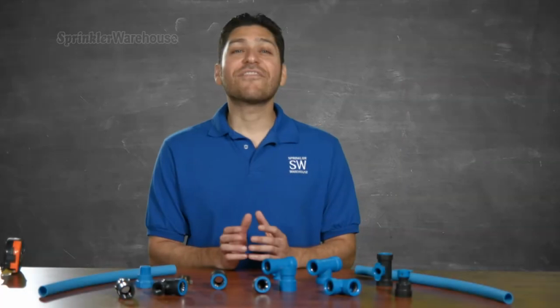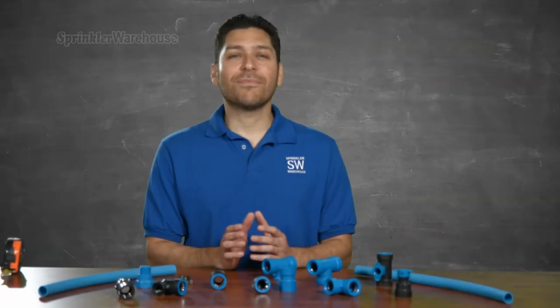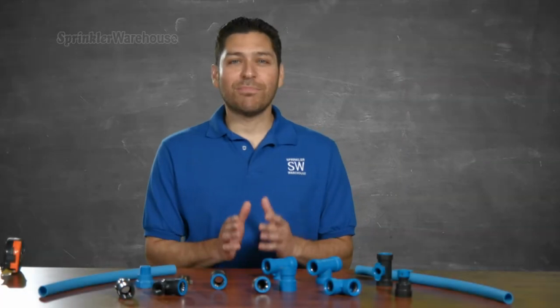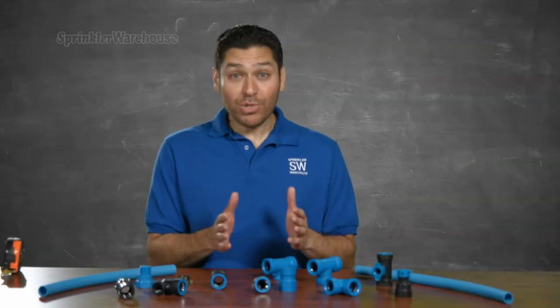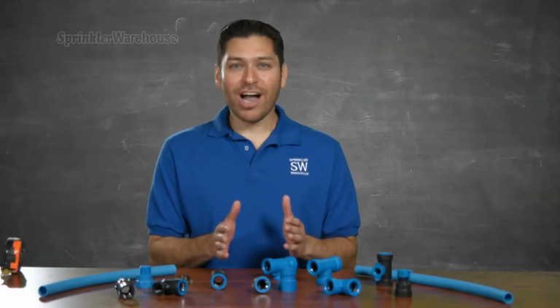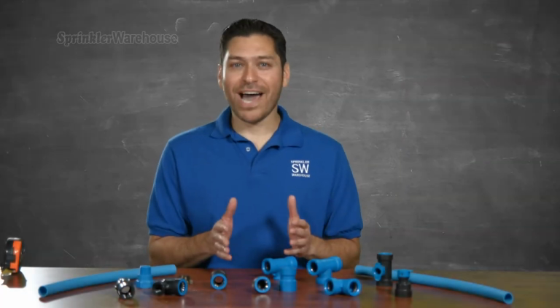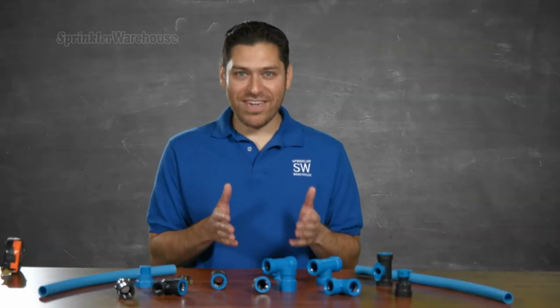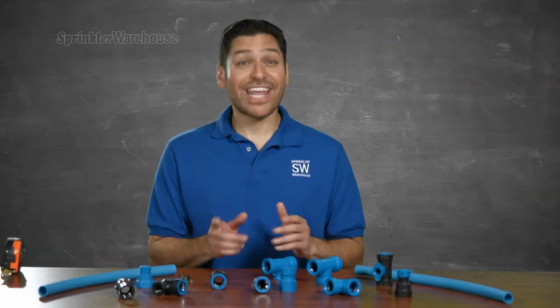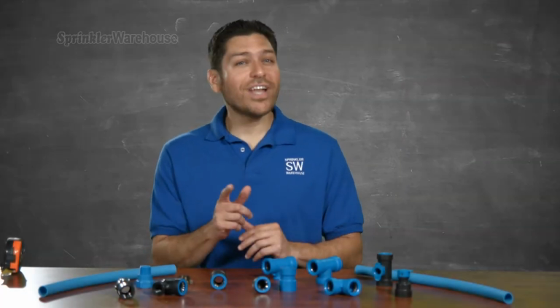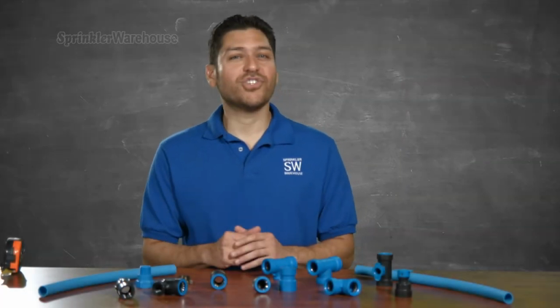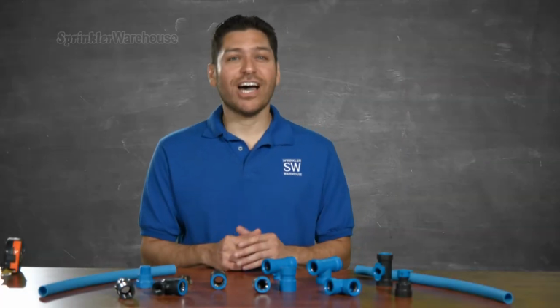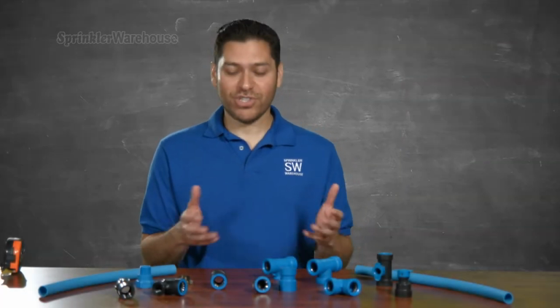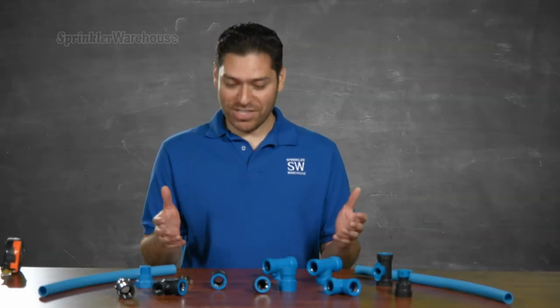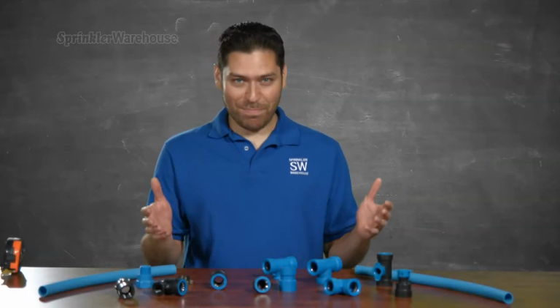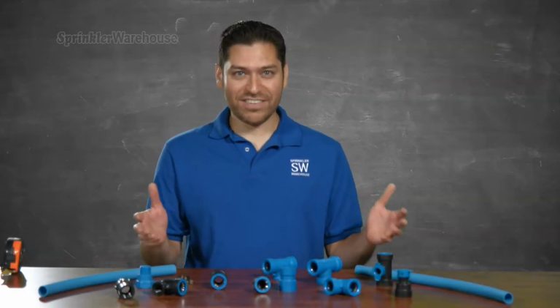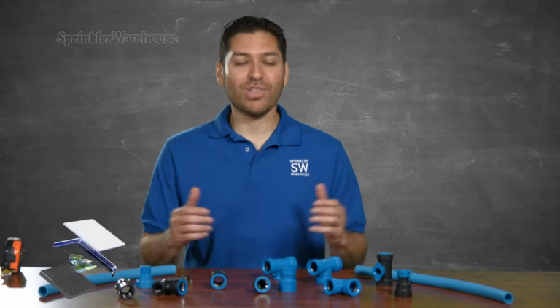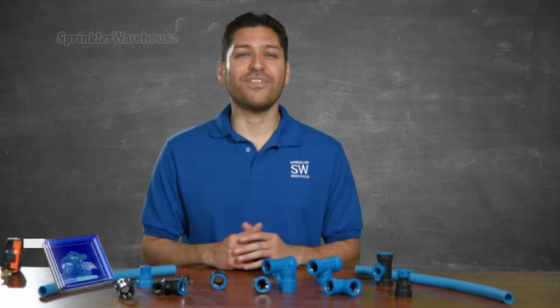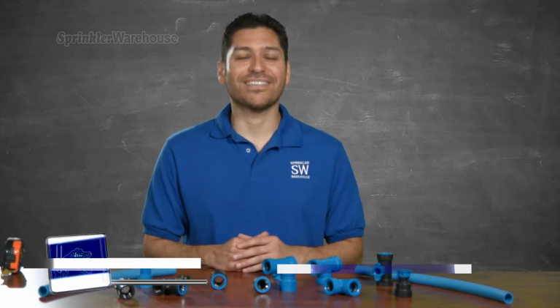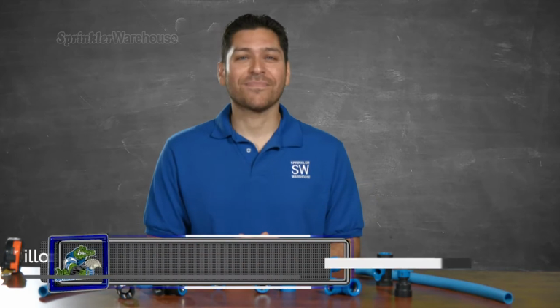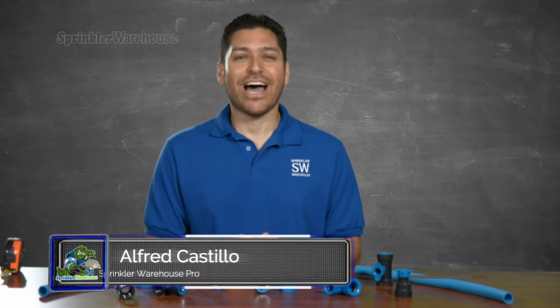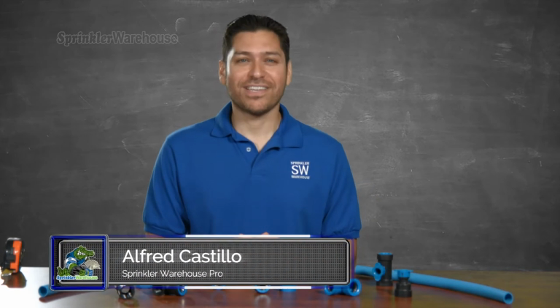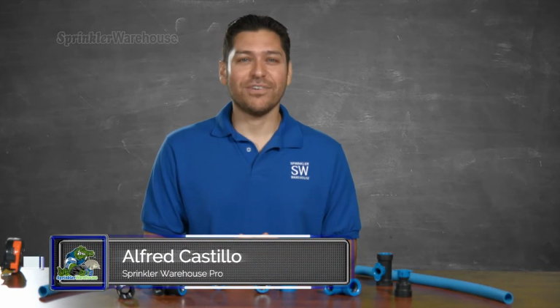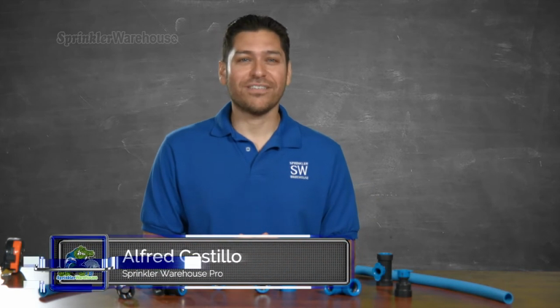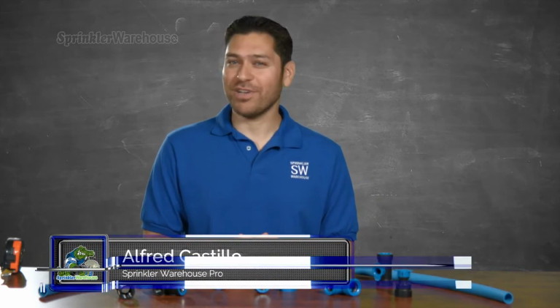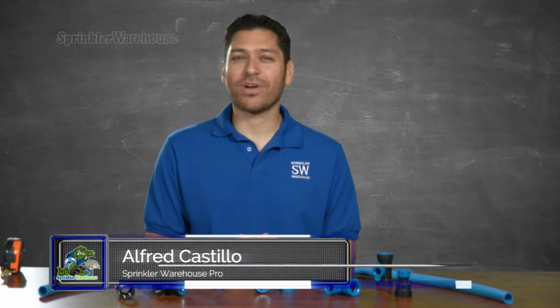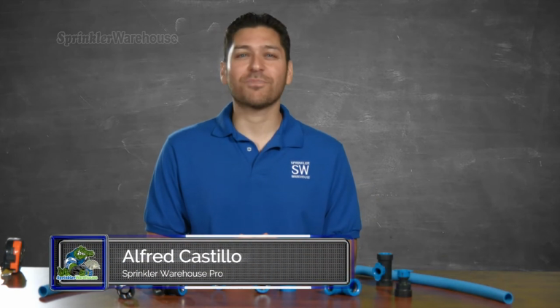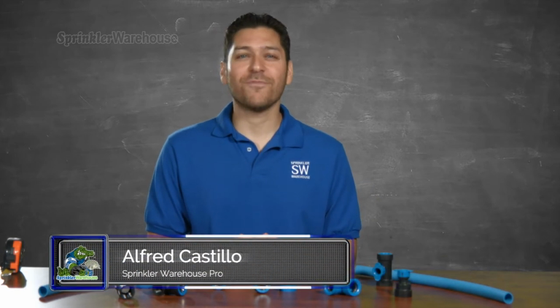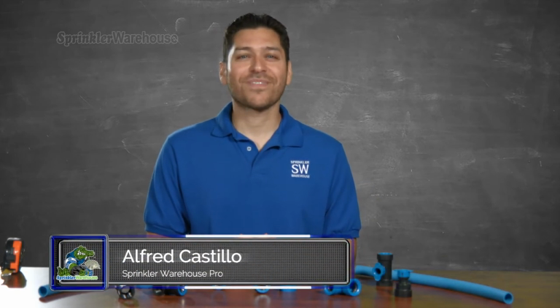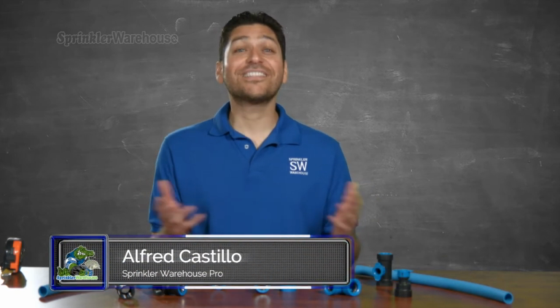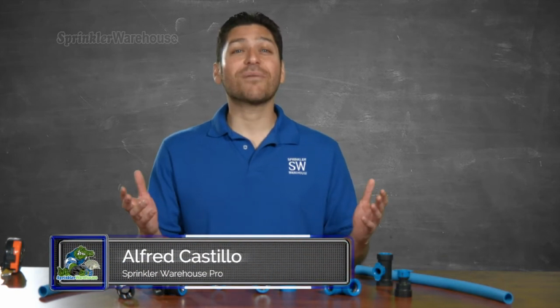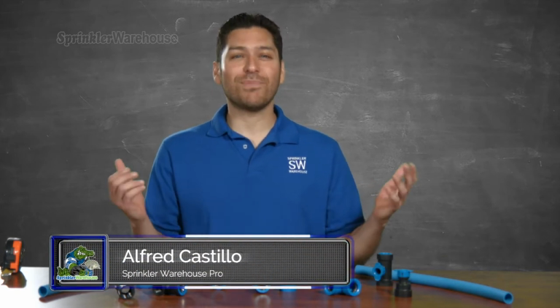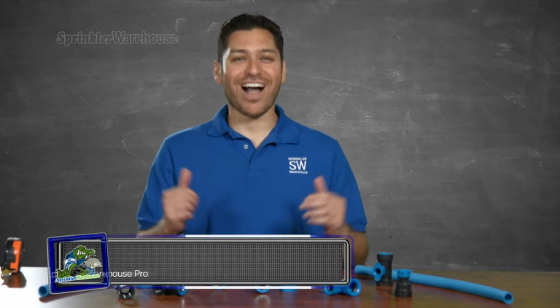I've got some of this BlueLock pipe here and I wanted to show you how to install these impressive BlueLock fittings. Alfred Castillo here, the Sprinkler Warehouse Pro. Let's talk about BlueLock.